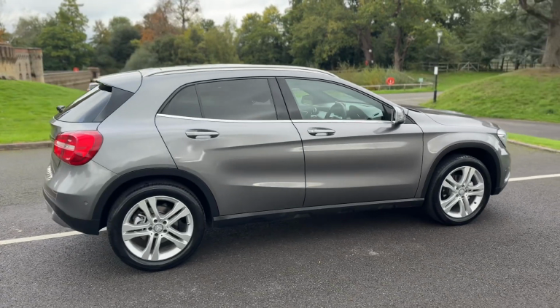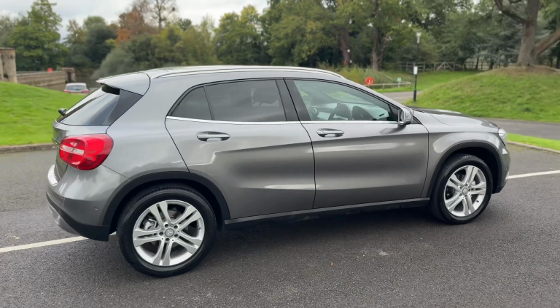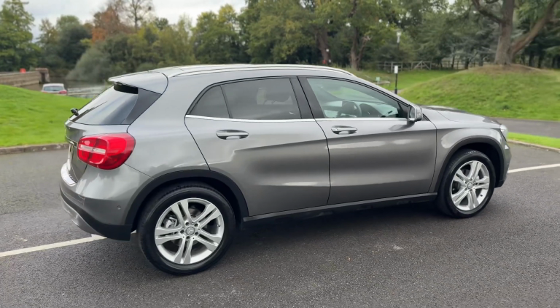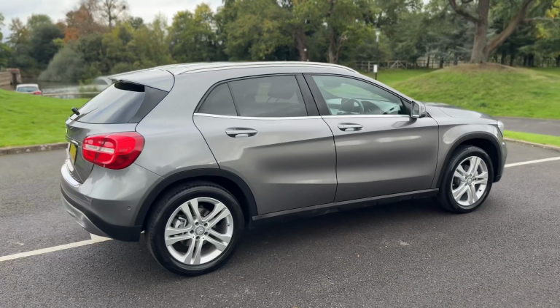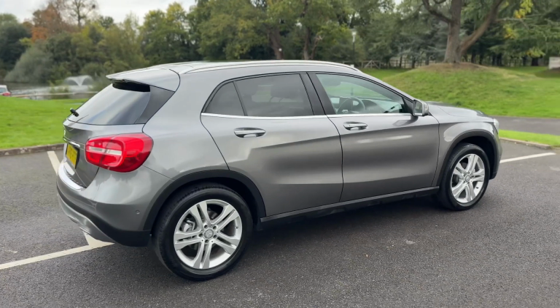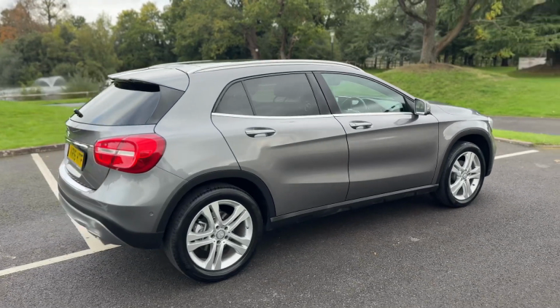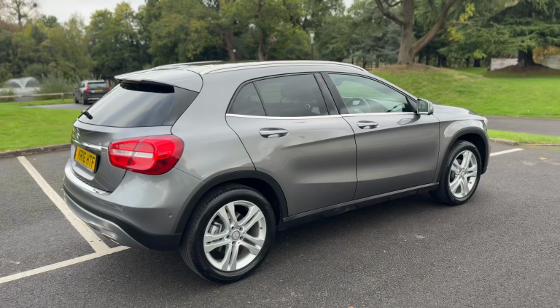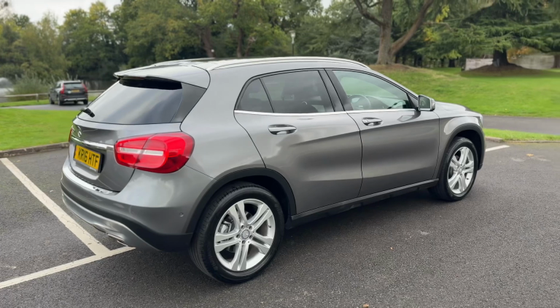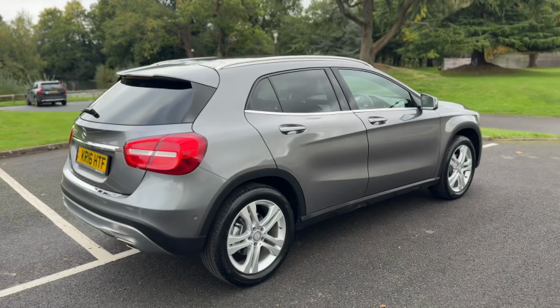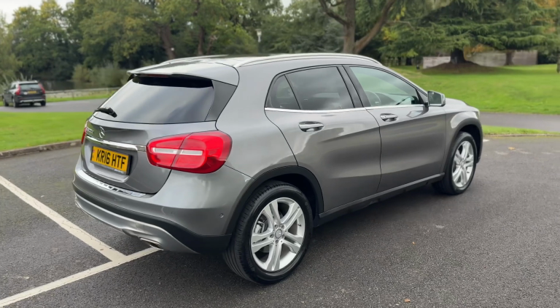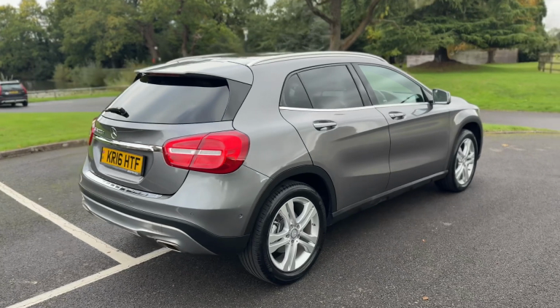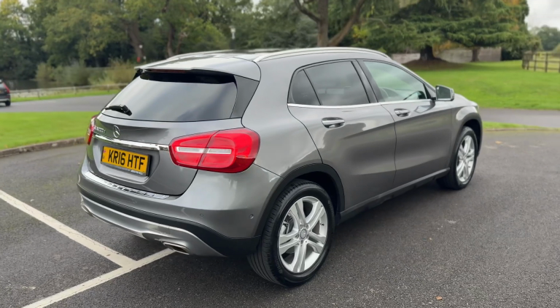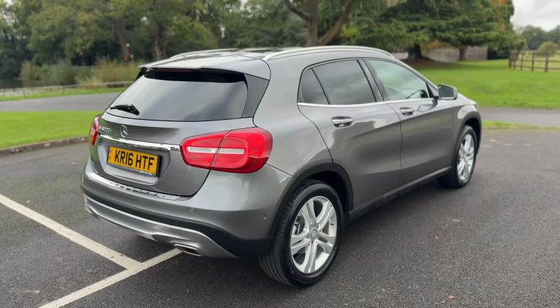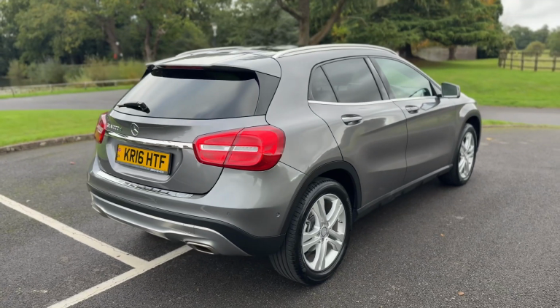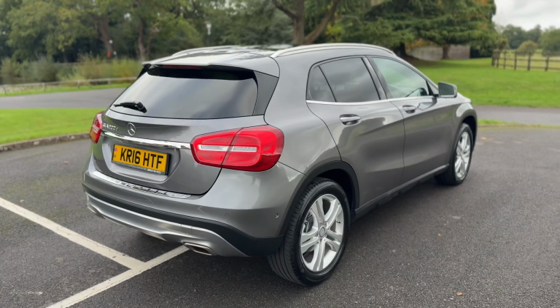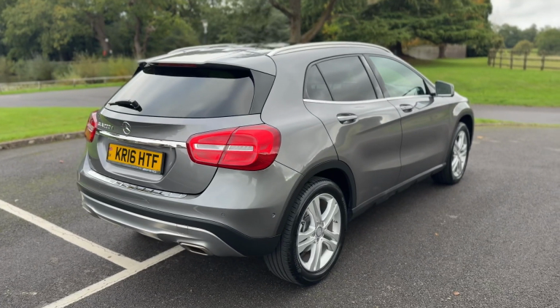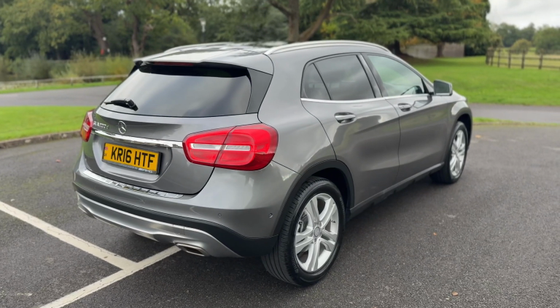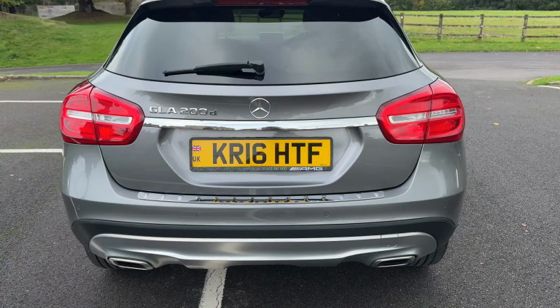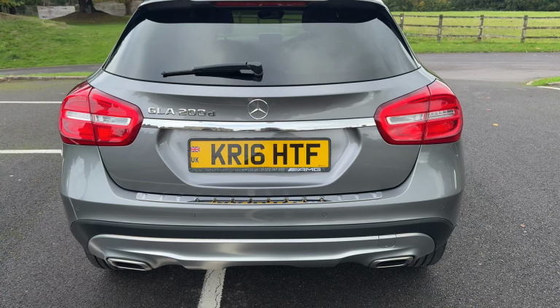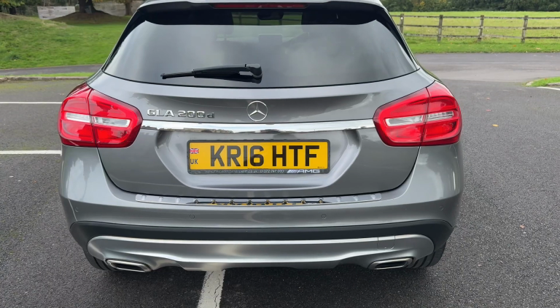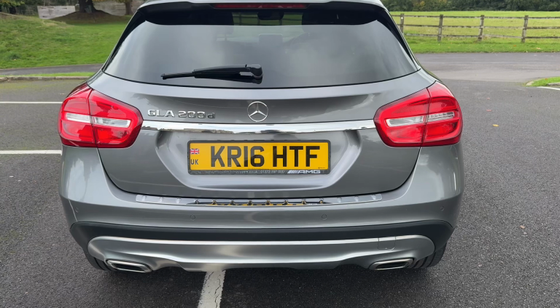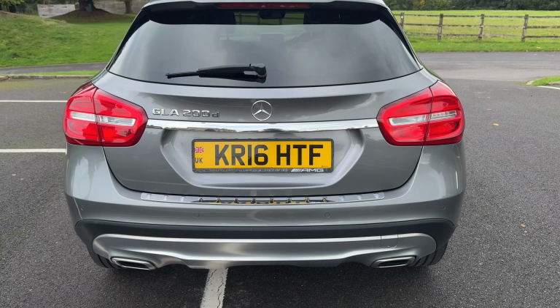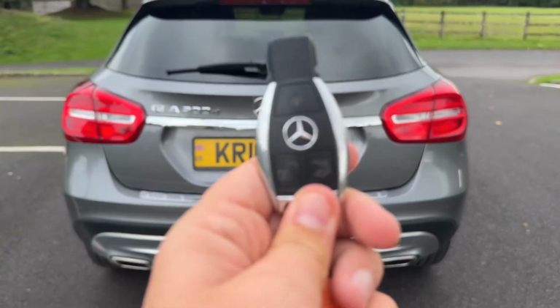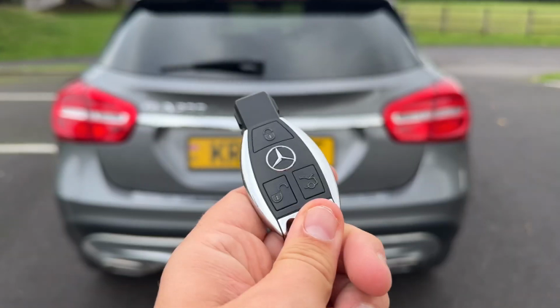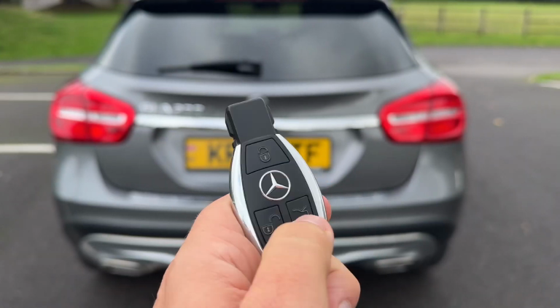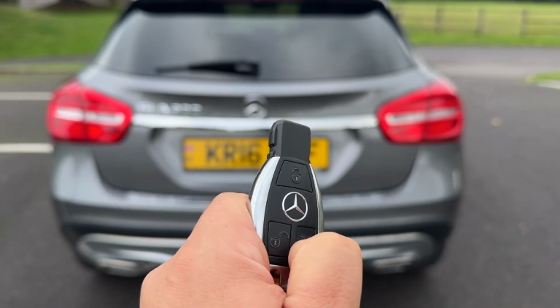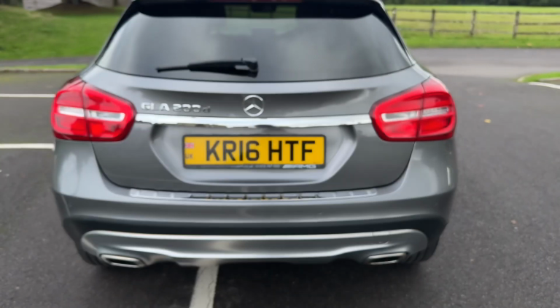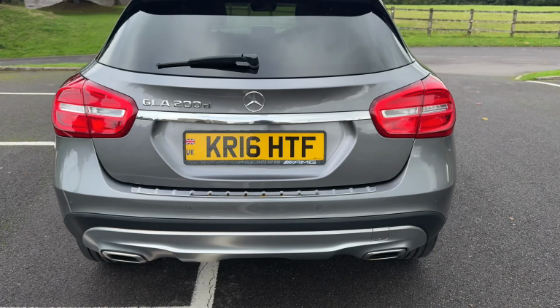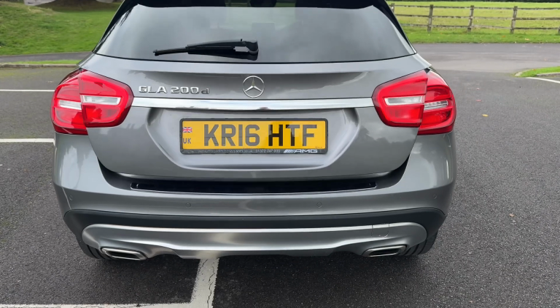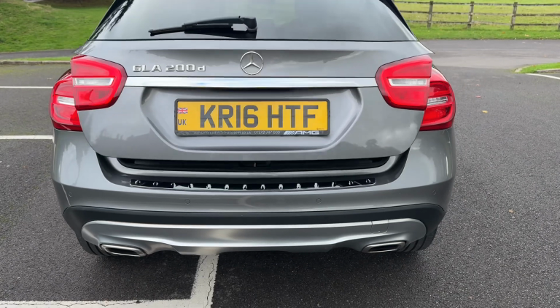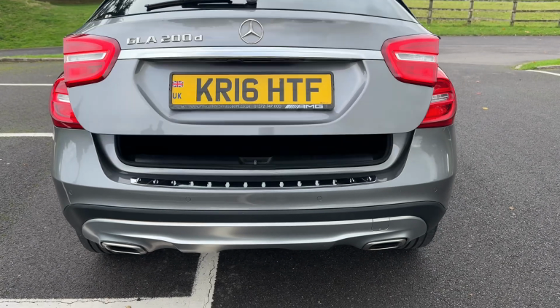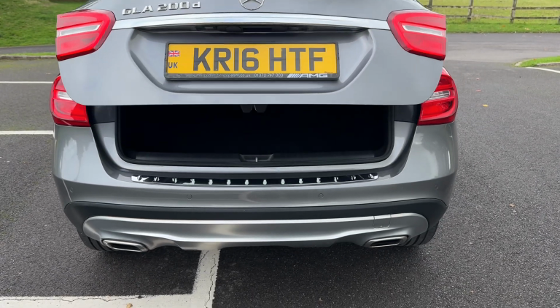From the outside you can see it's a five-door car with alloy wheels and tinted windows. We're going to start off inside the boot area first of all. The tailgate on this car will open electrically — you can do that from the key or the tailgate itself.